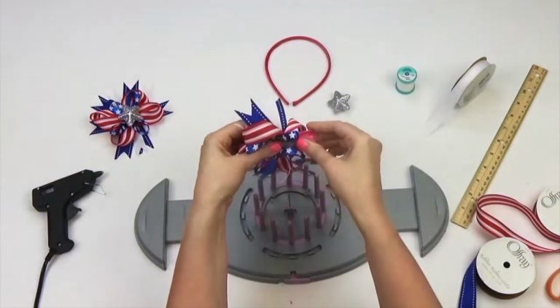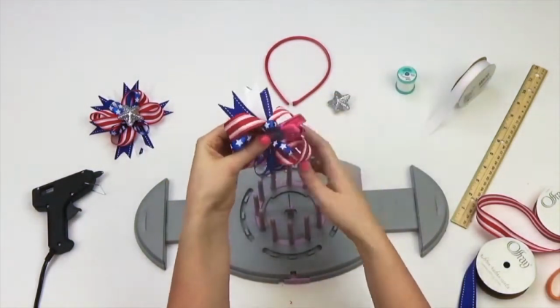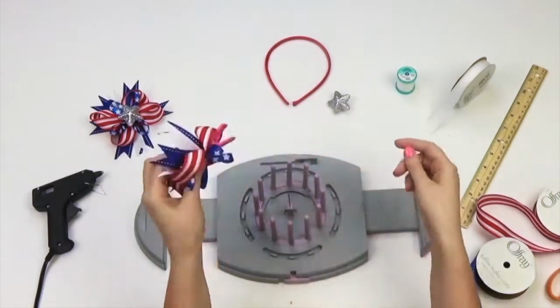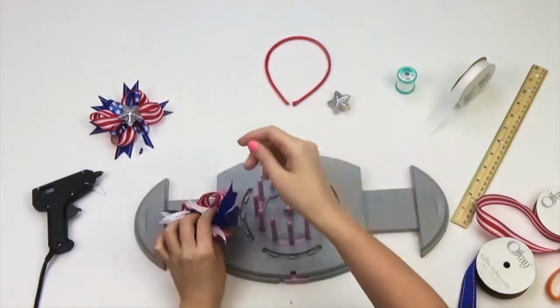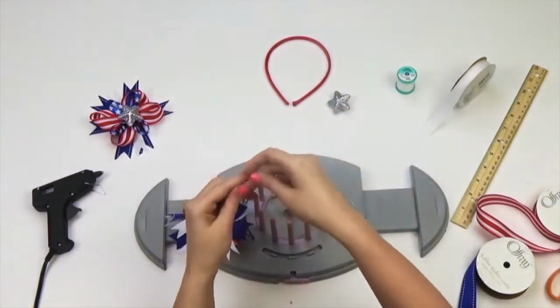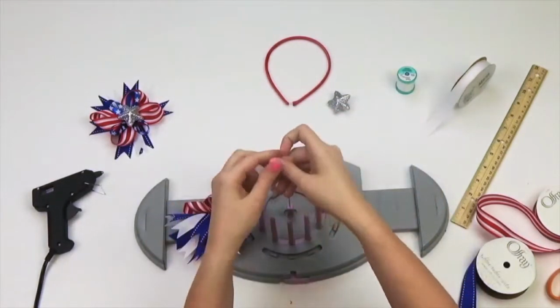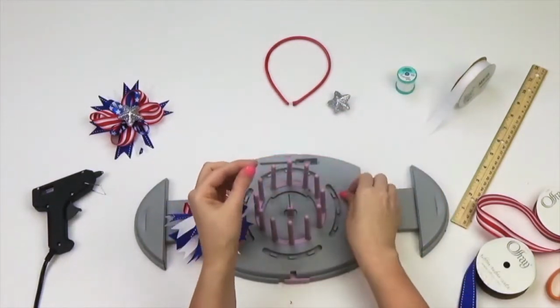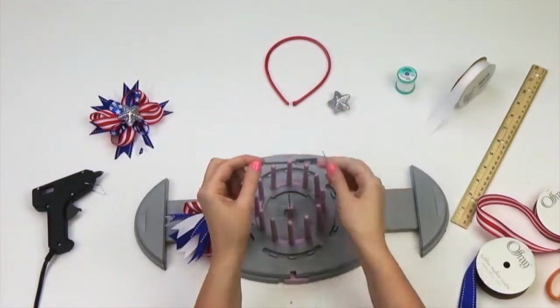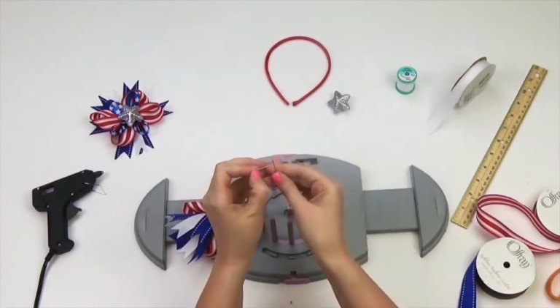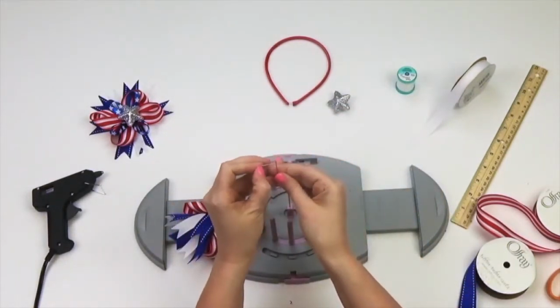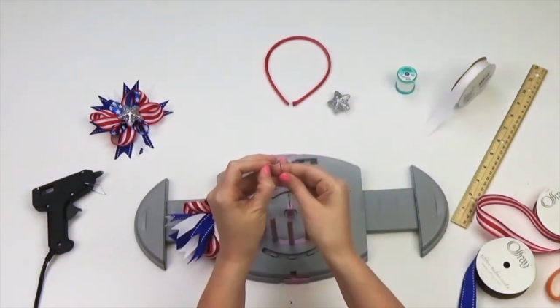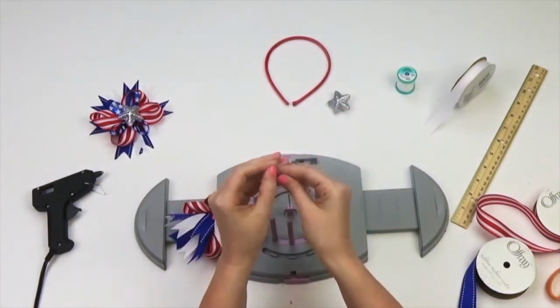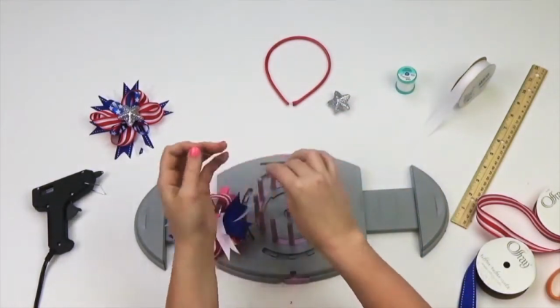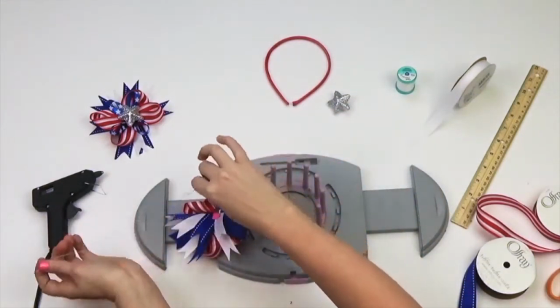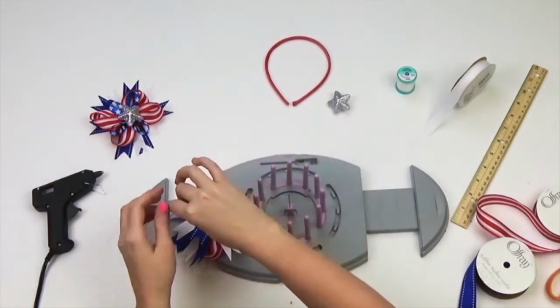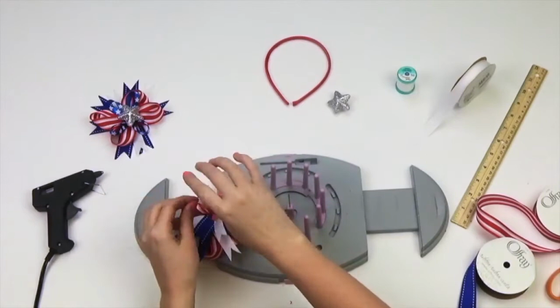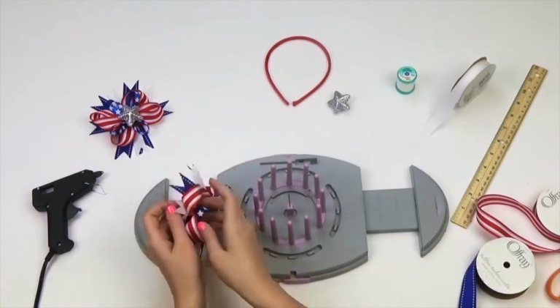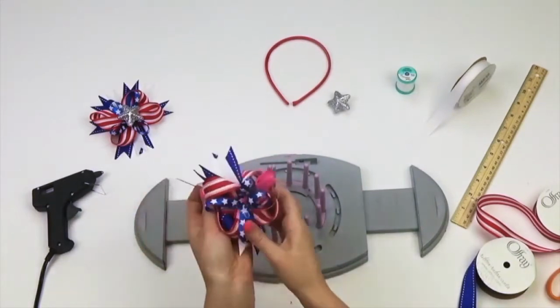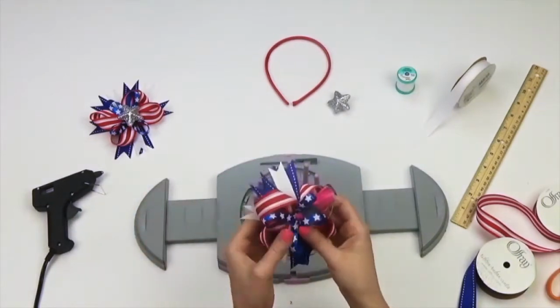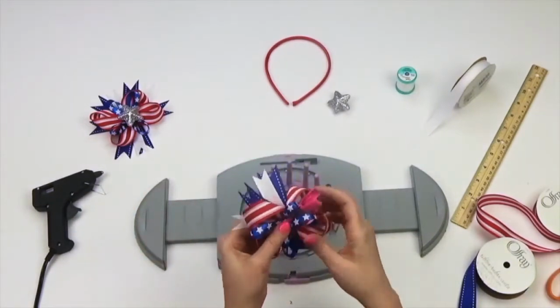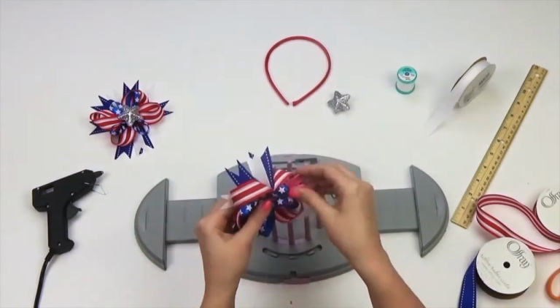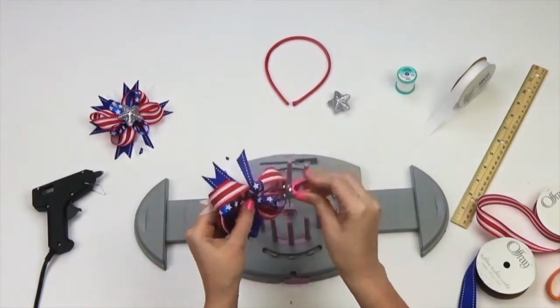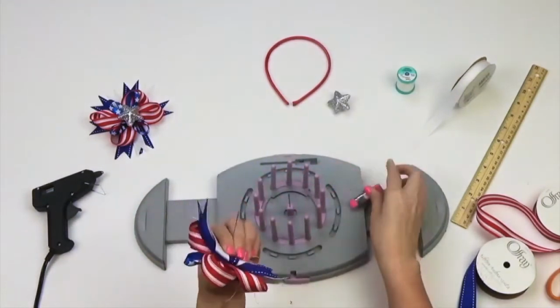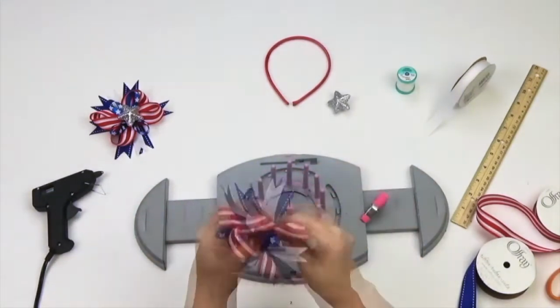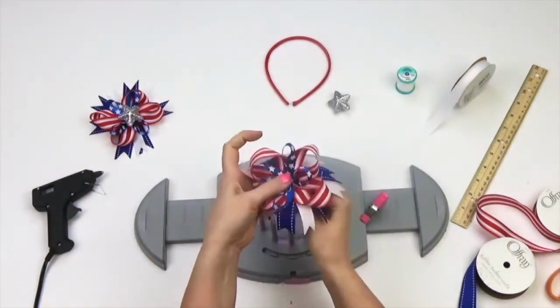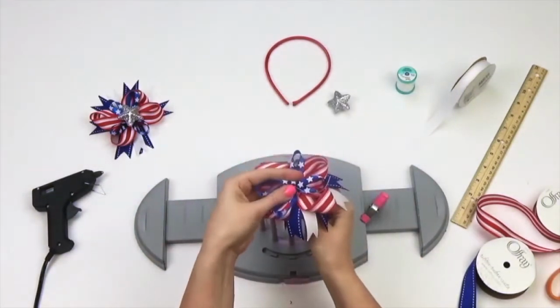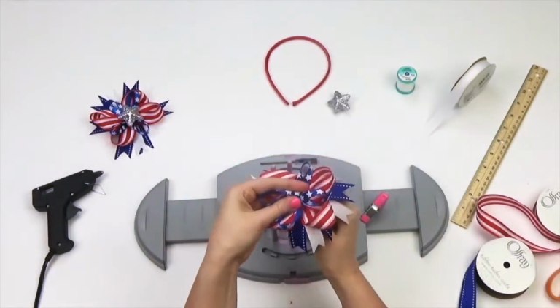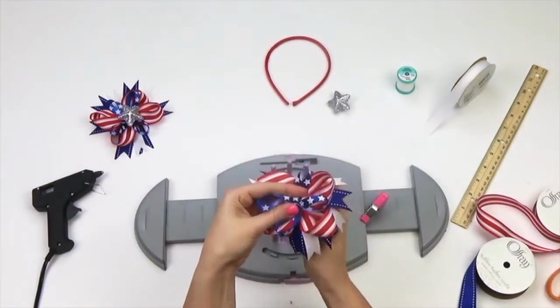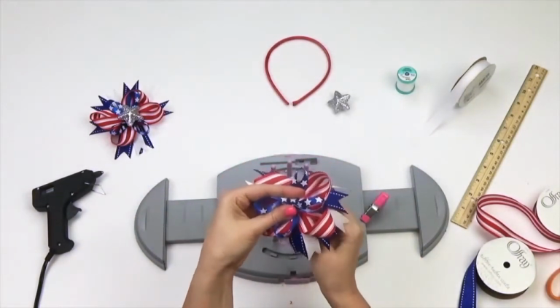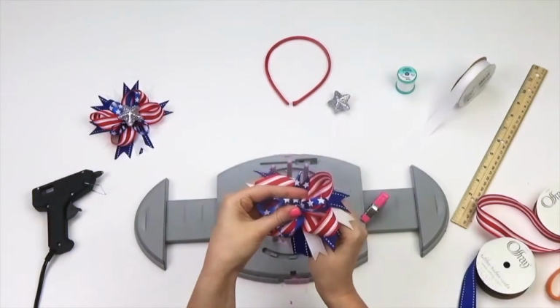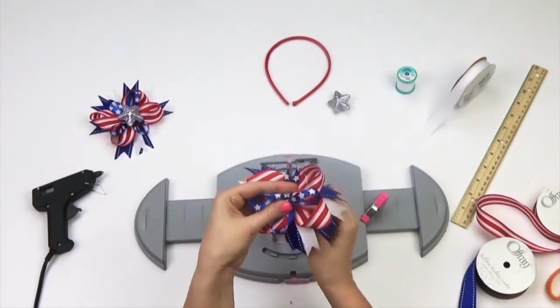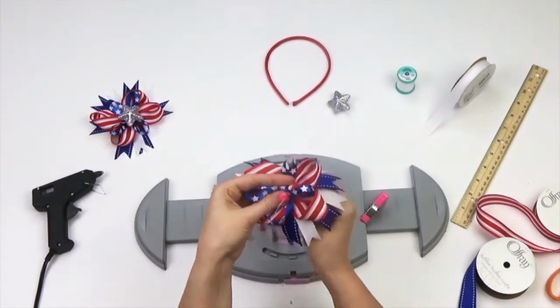Take your clip and secure your loops in place. Thread your needle and then remove the clip. Stitch back and forth through the center, ending with a lockstitch.